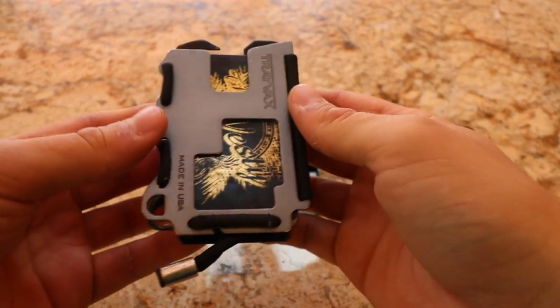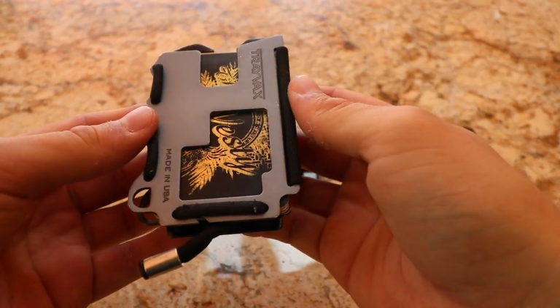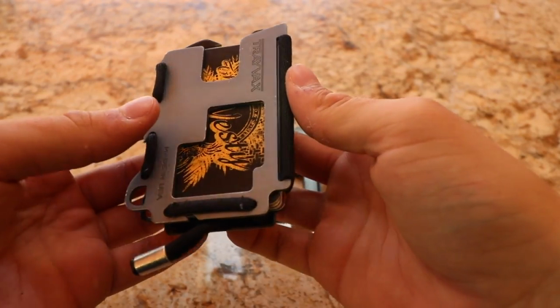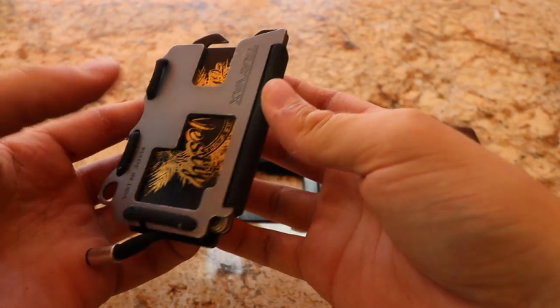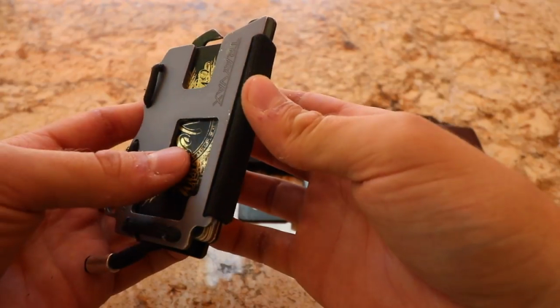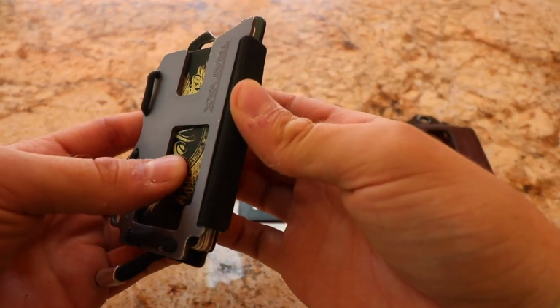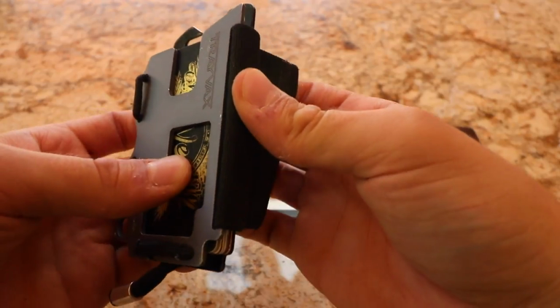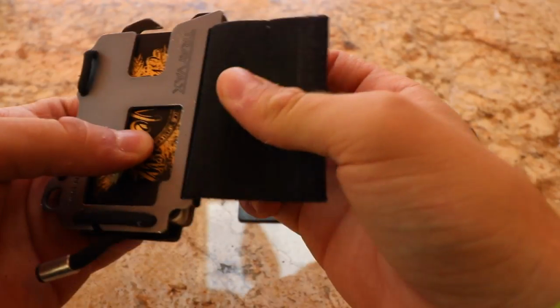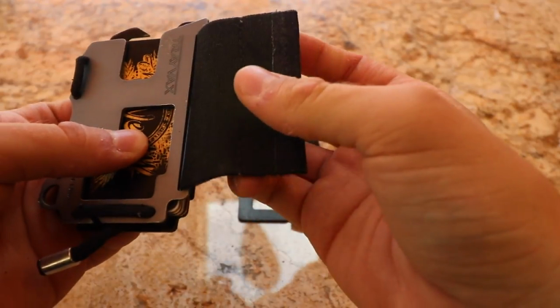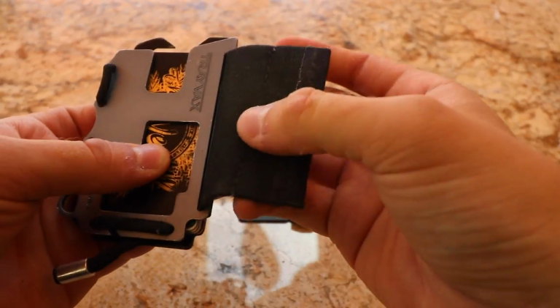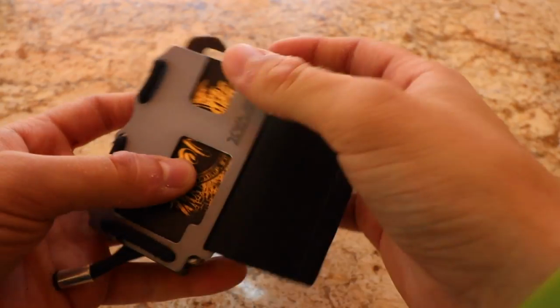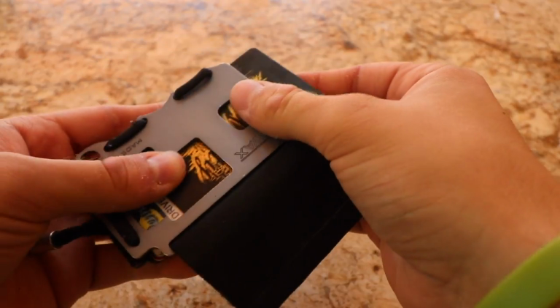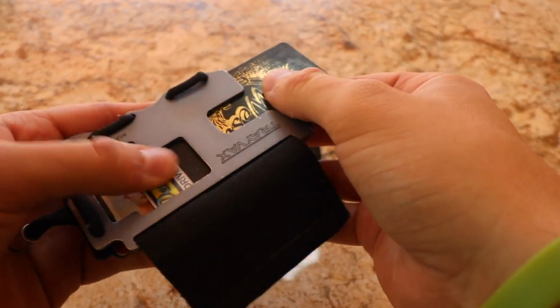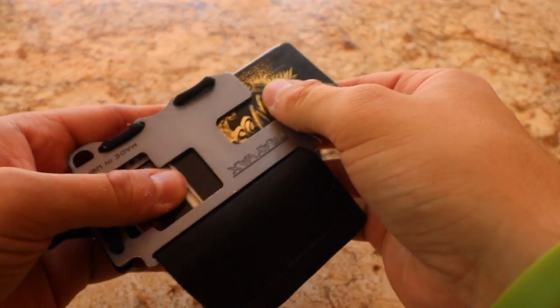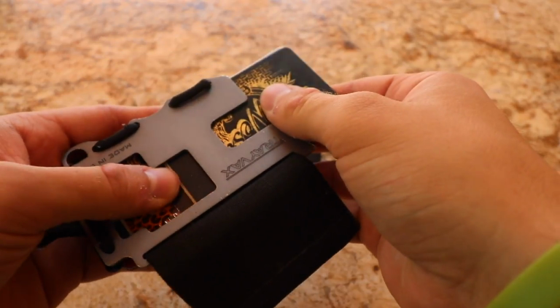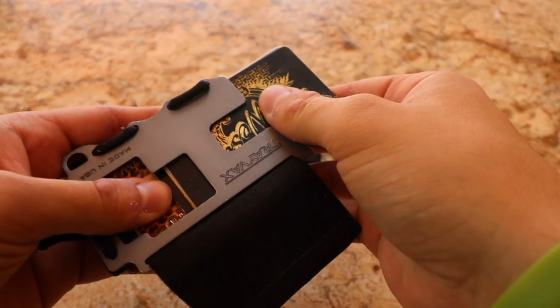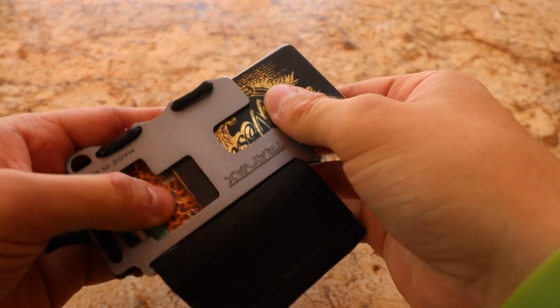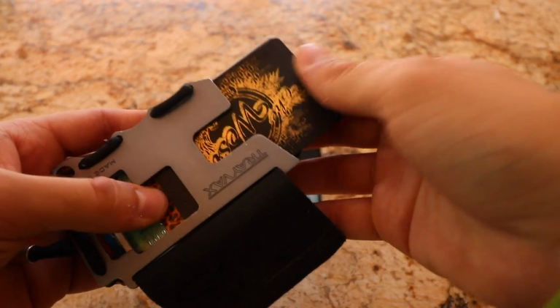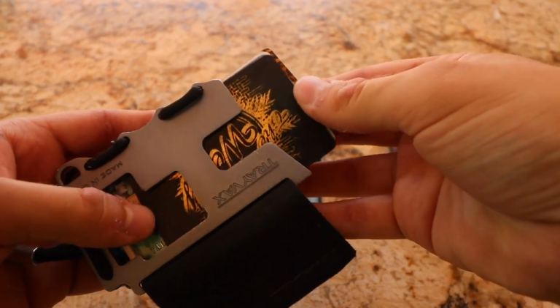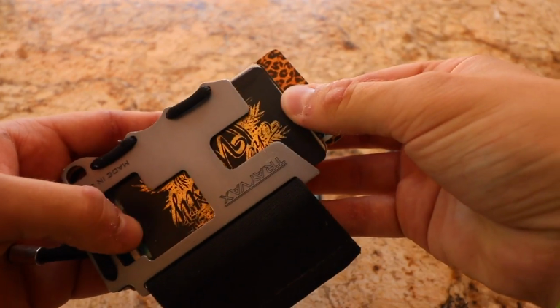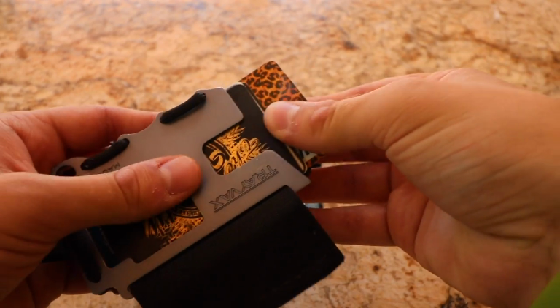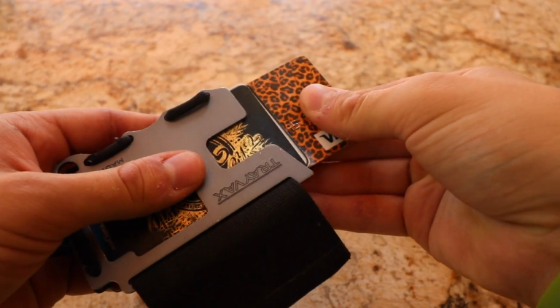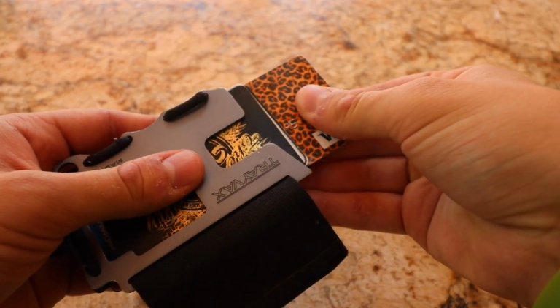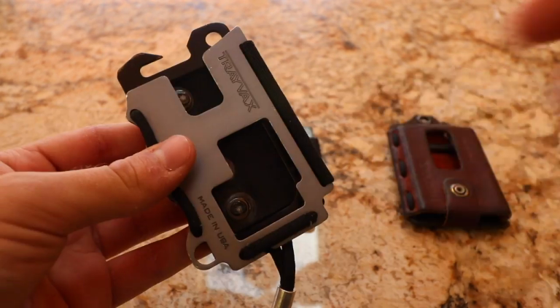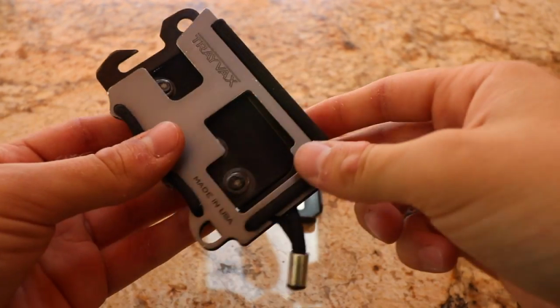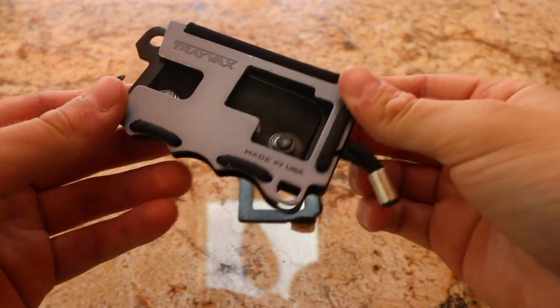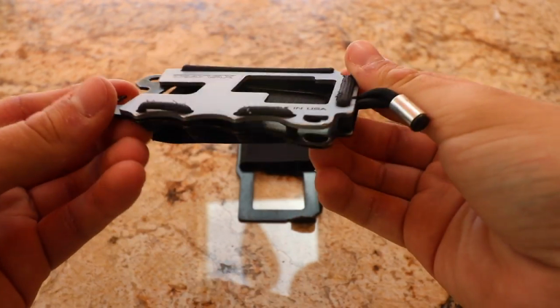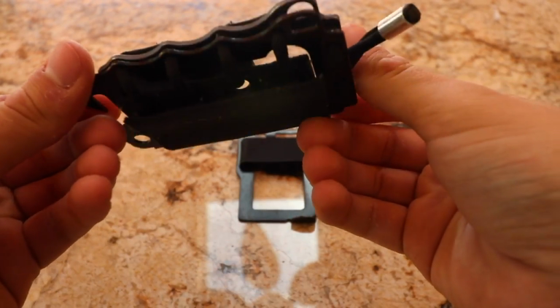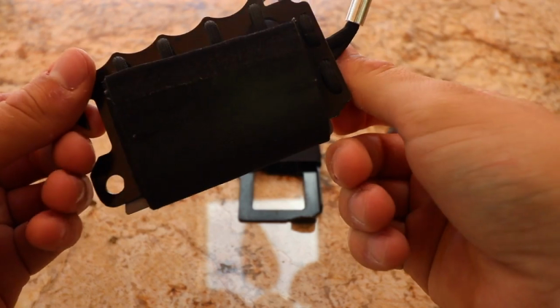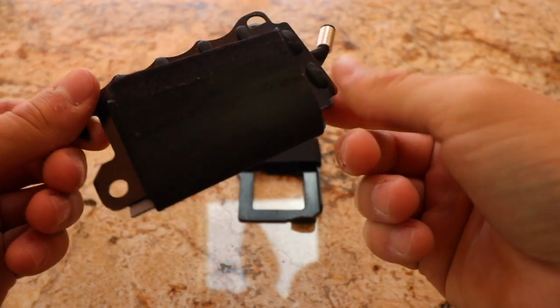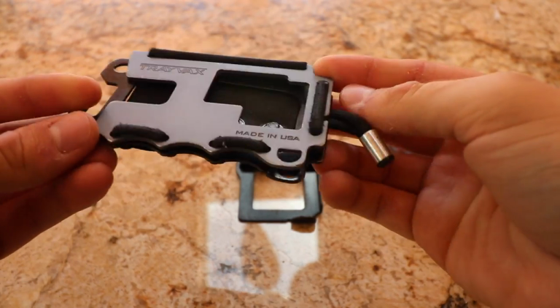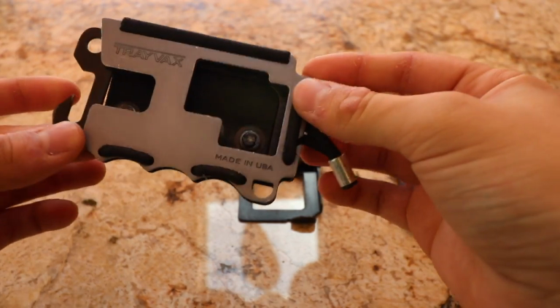When you pull your wallet out to use it, if you want to get to a specific card you just loosen the strap in the back, thumb through until you get to the card you want, and then pull that card out. I carried this original wallet for probably about a year and, as you can tell, it's still in really great condition.